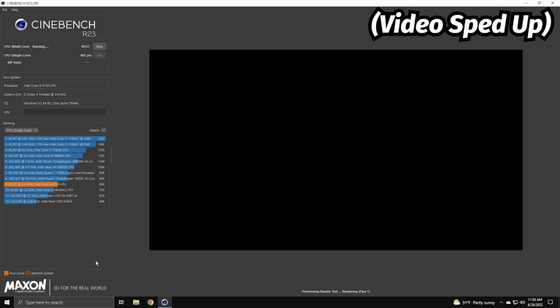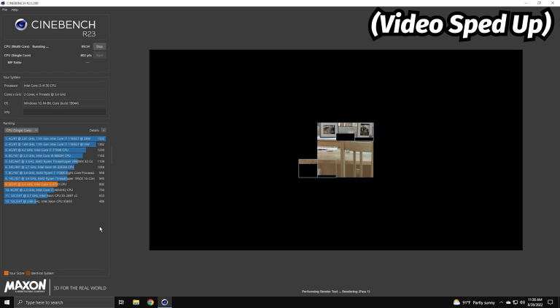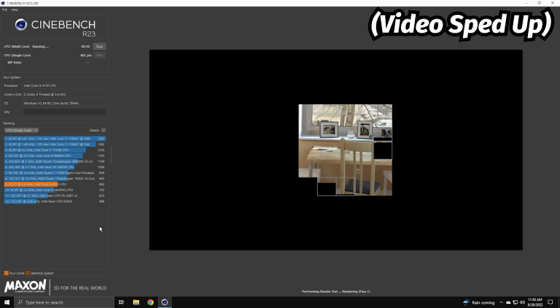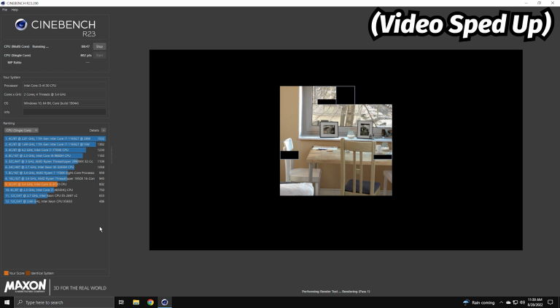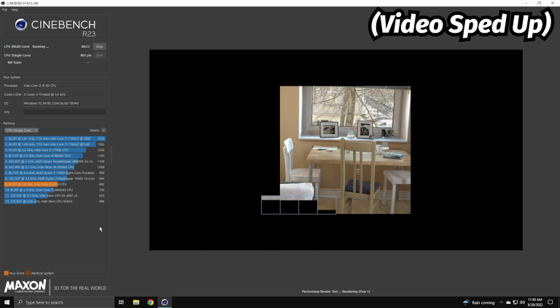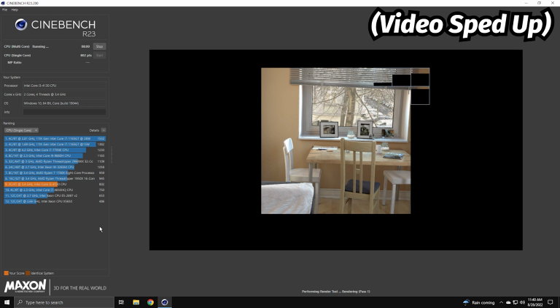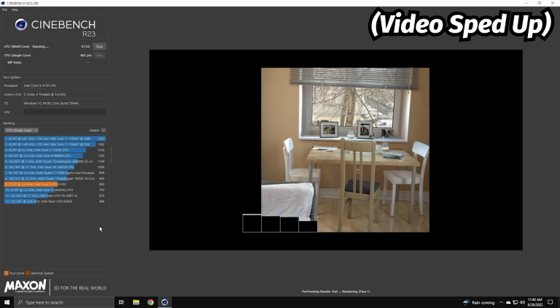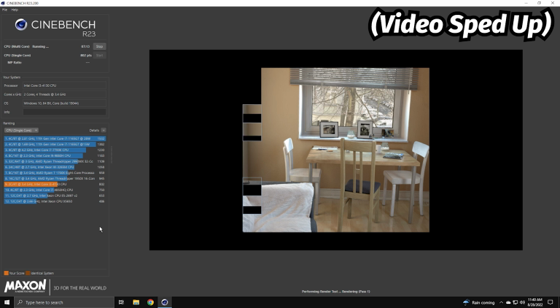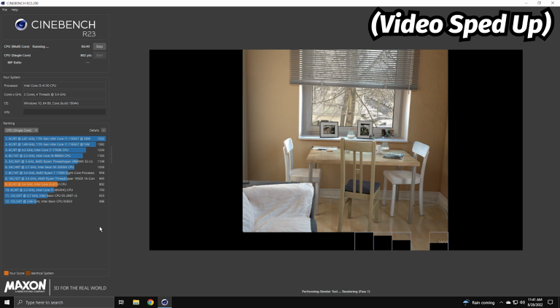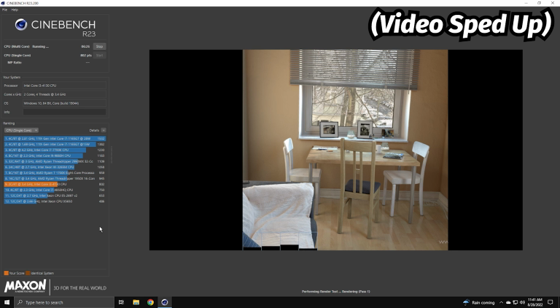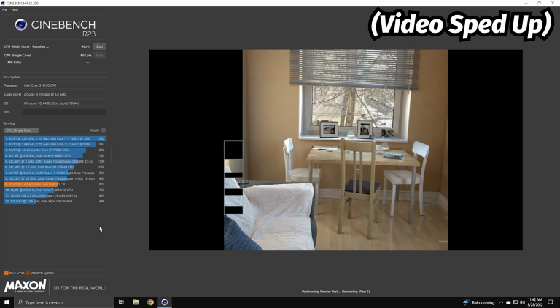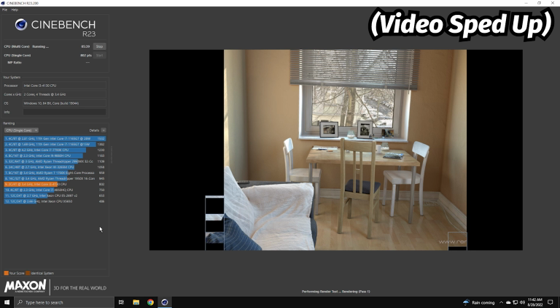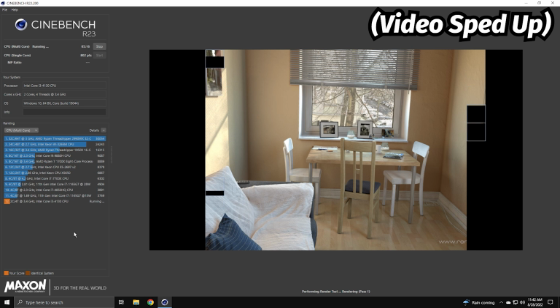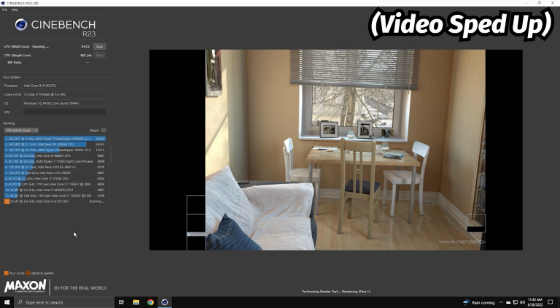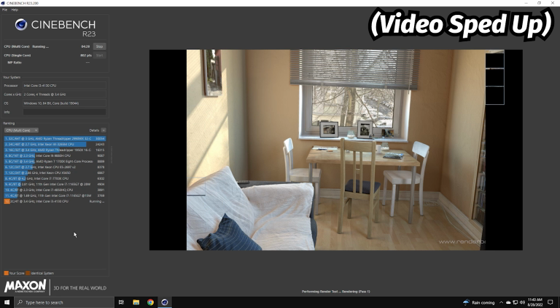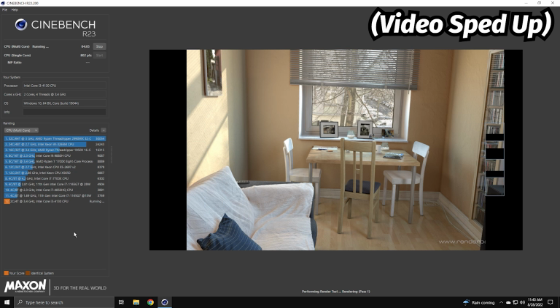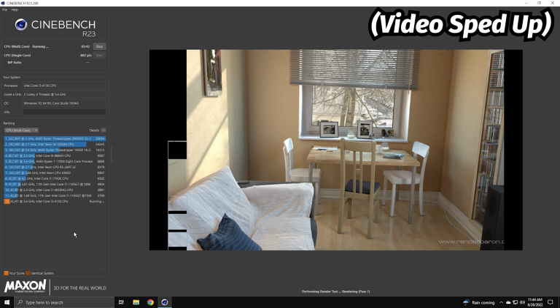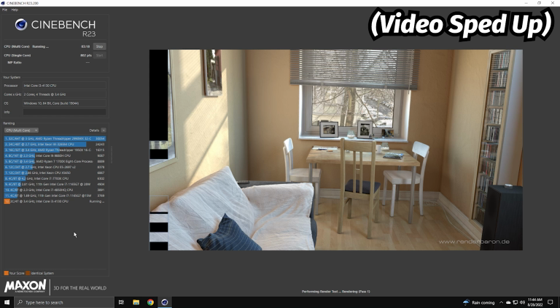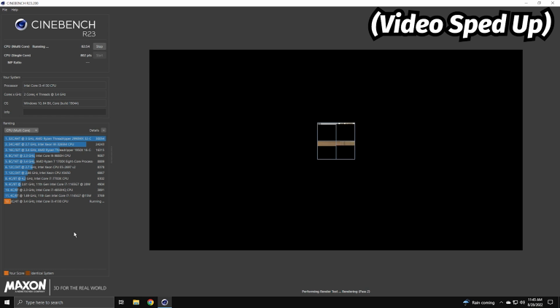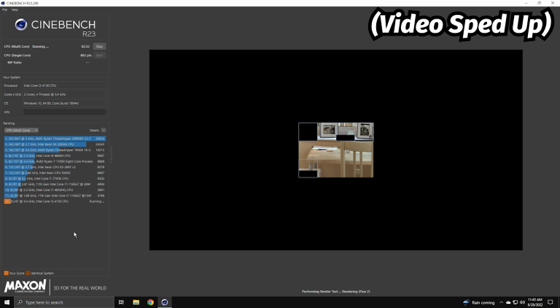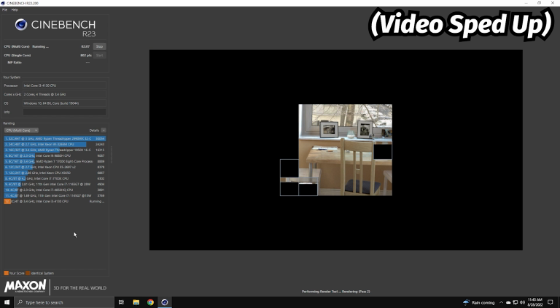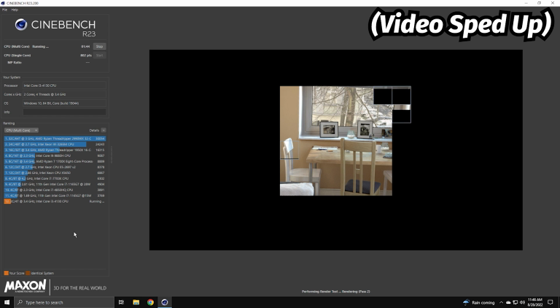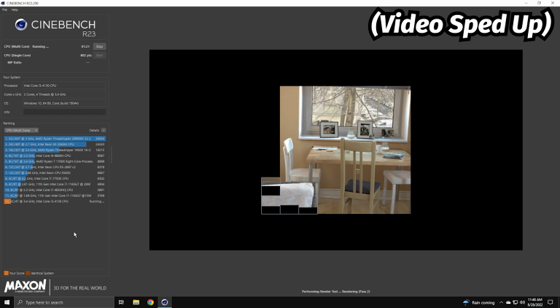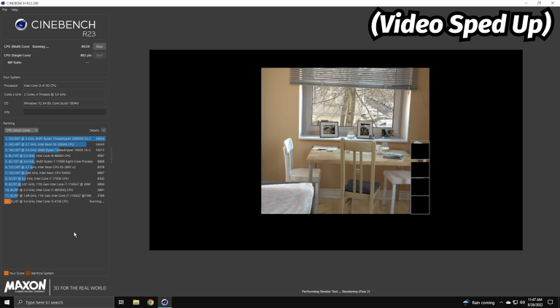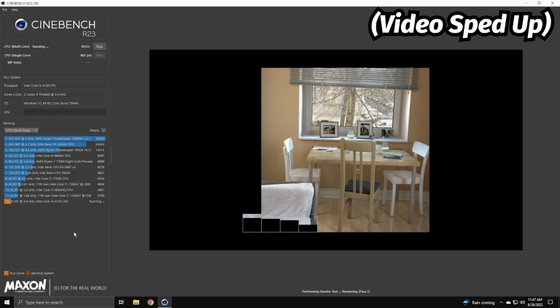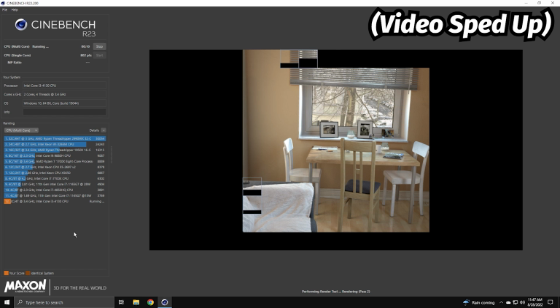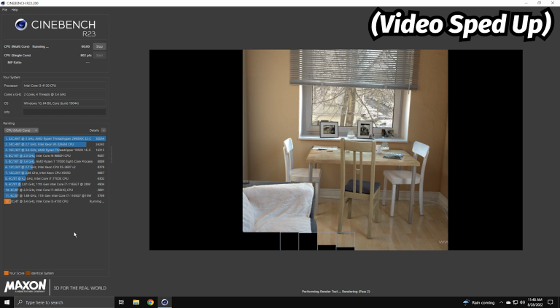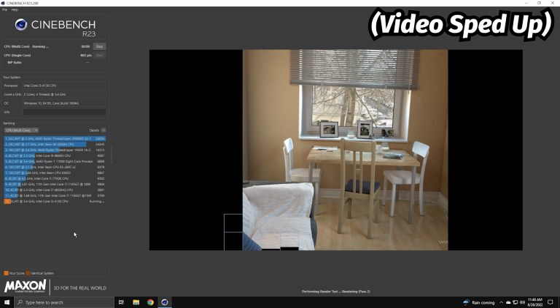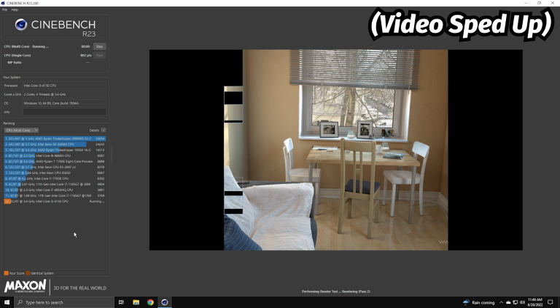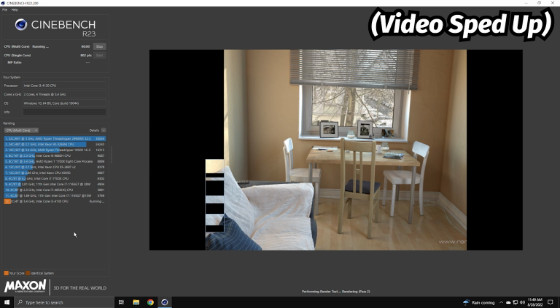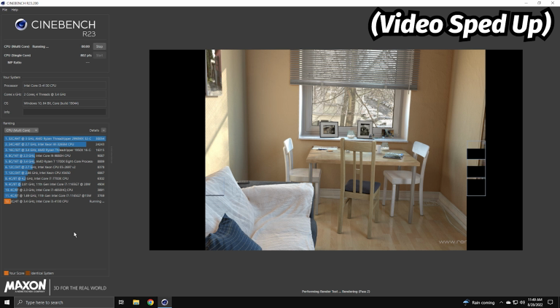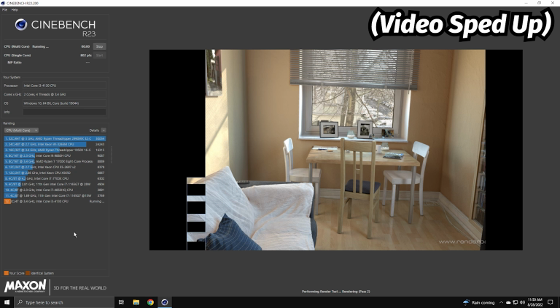Starting off with the CPU benchmark in Cinebench R23, the dual-core i3 is barely able to keep up, taking over 10 minutes to complete each test, getting a multi-core score of 1,909 and a single-core score of 802. We're not off to a very strong start here.